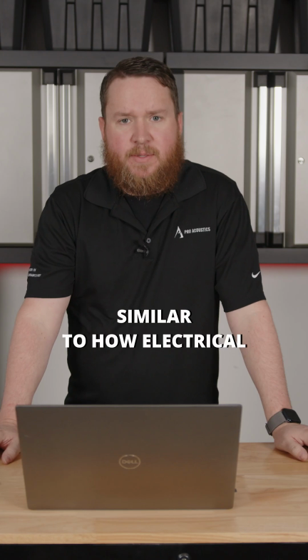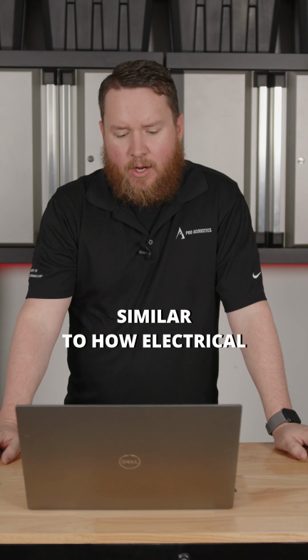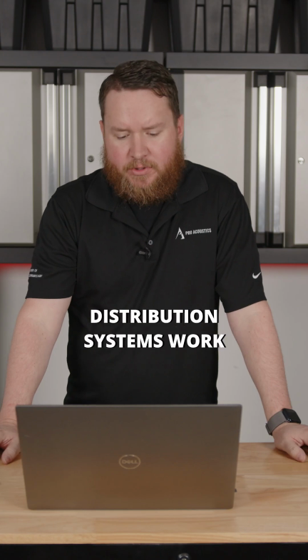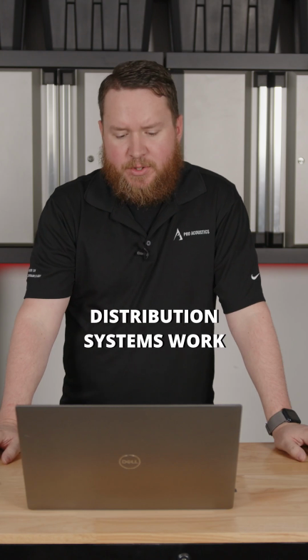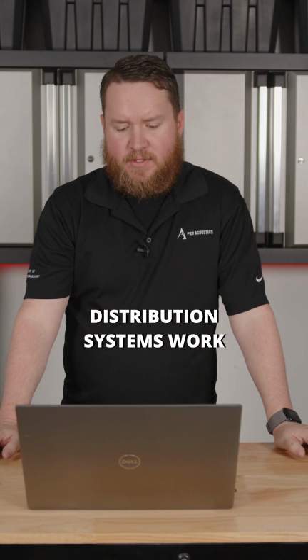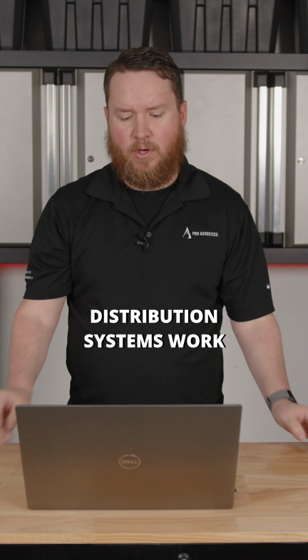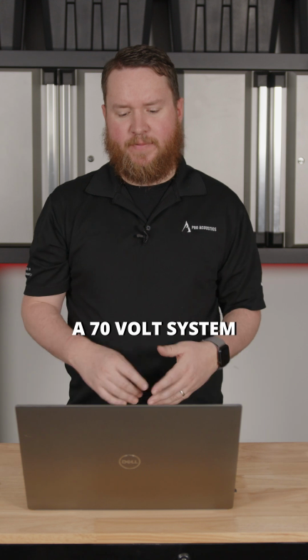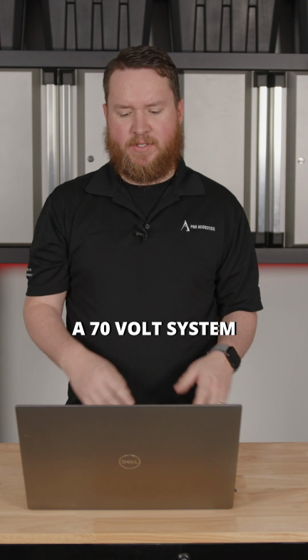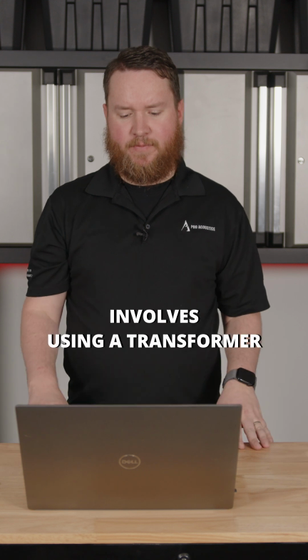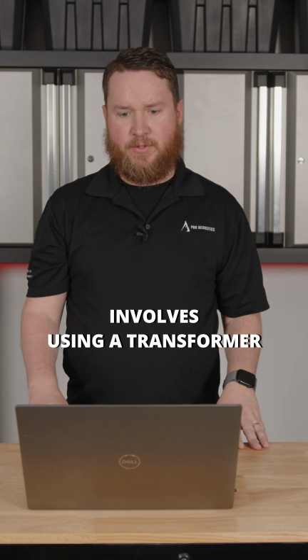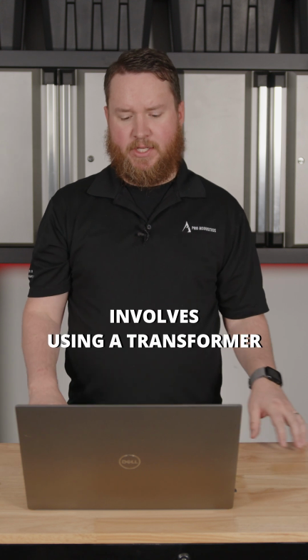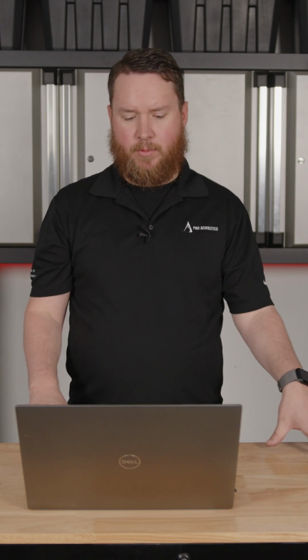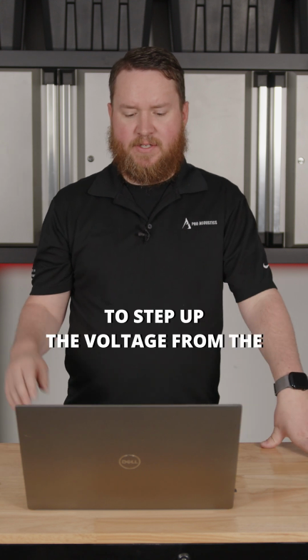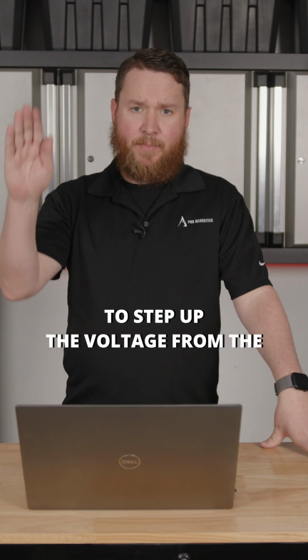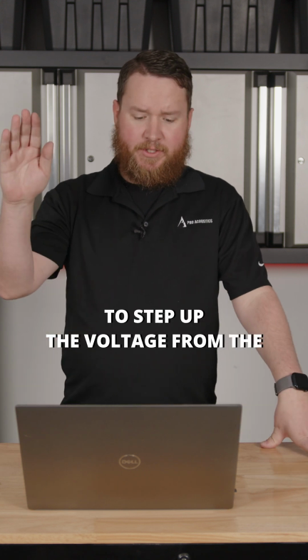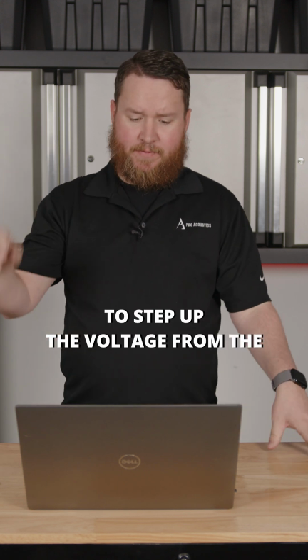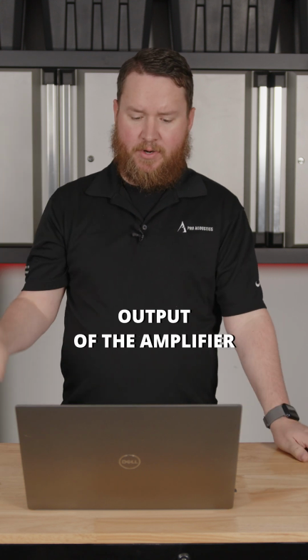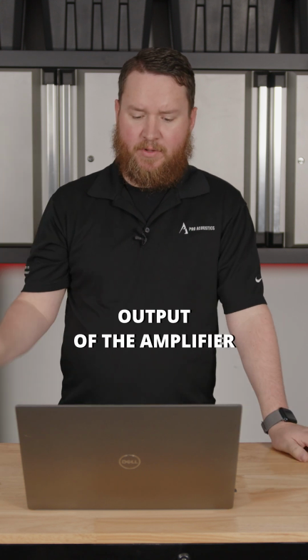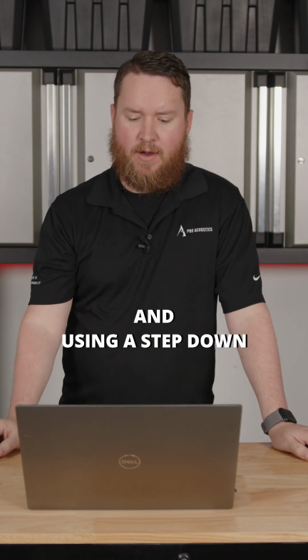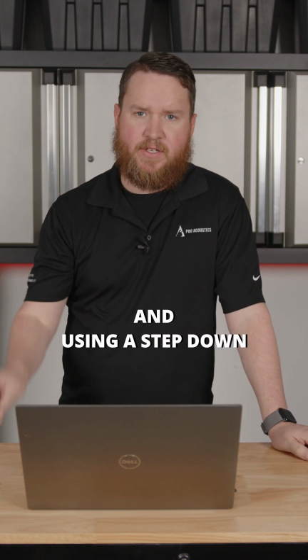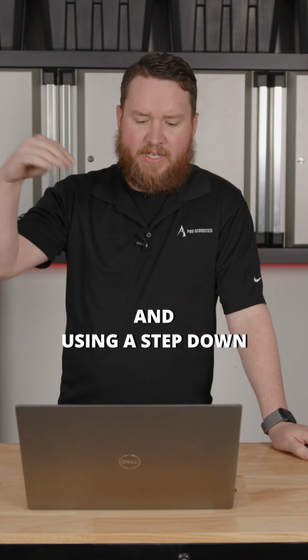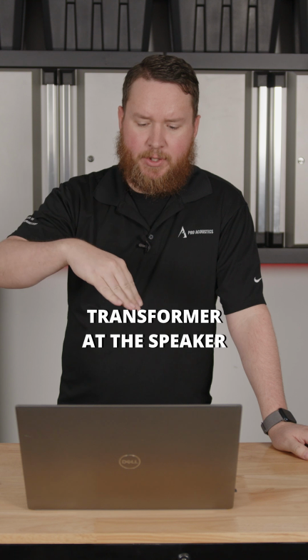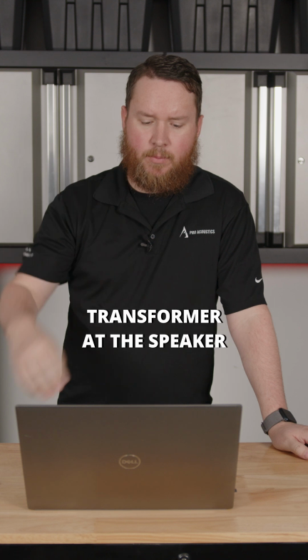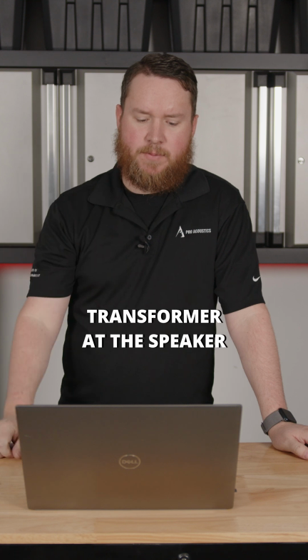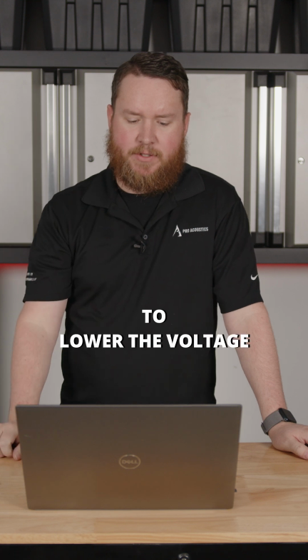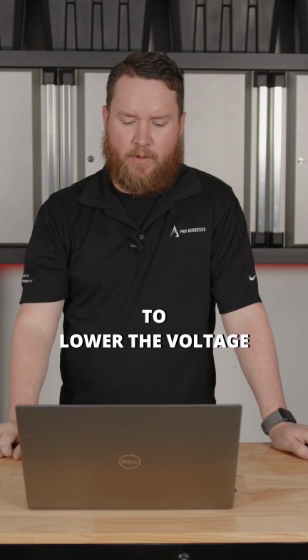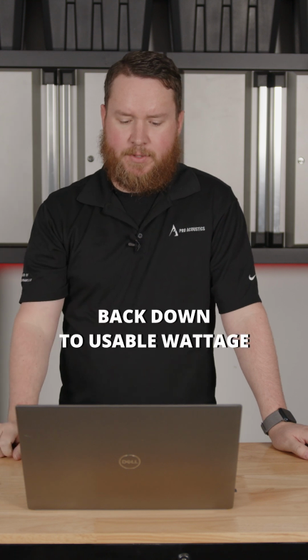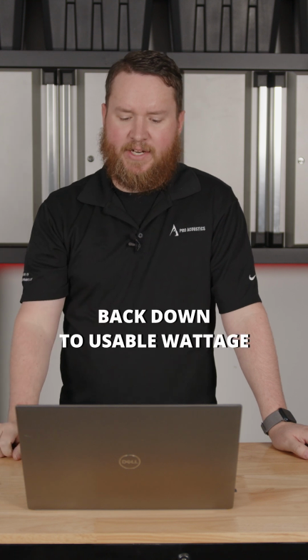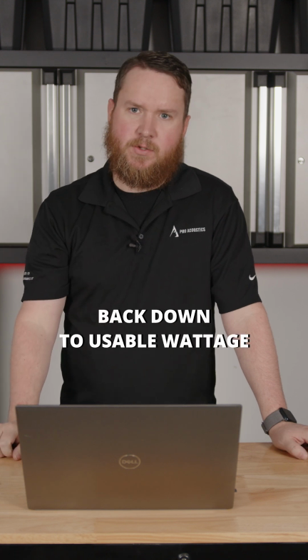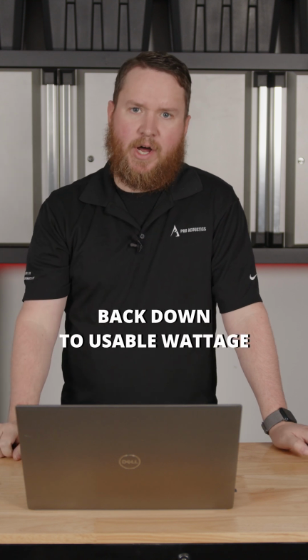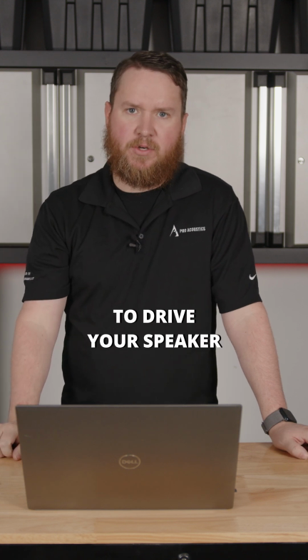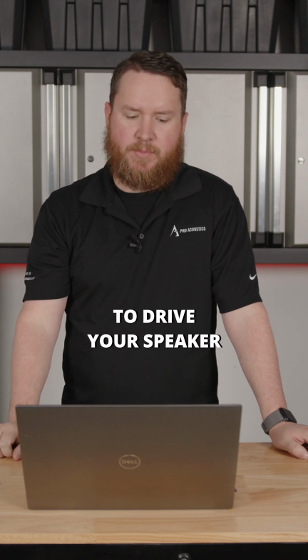Similar to how electrical distribution systems work, a 70 volt system involves using a transformer to step up the voltage from the output of the amplifier, and using a step-down transformer at the speaker to lower the voltage back down to usable wattage to drive your speaker.